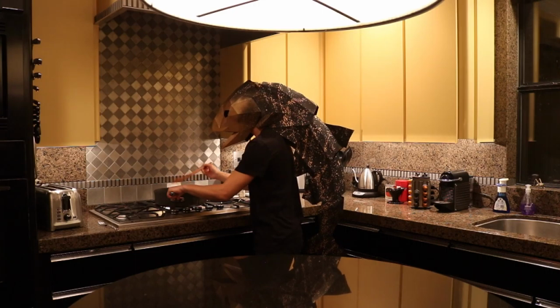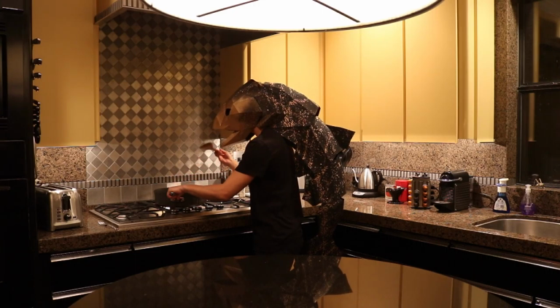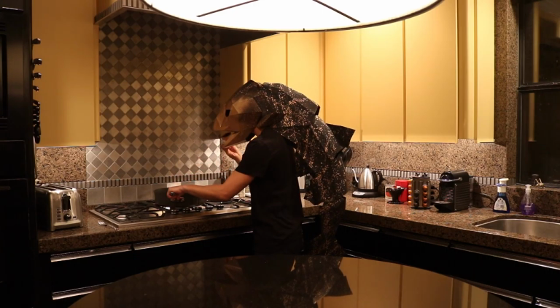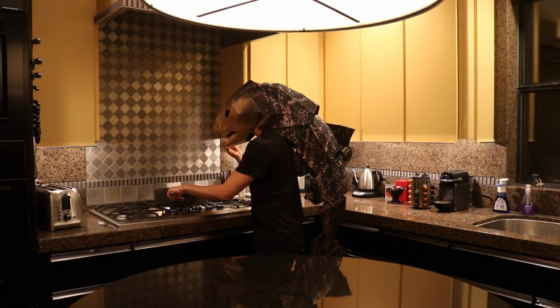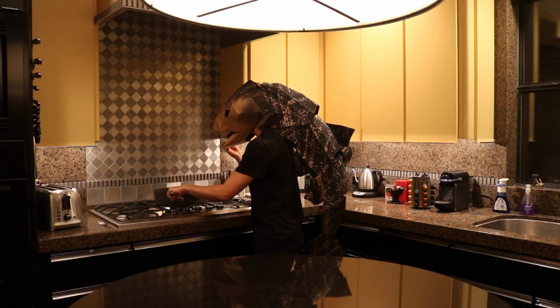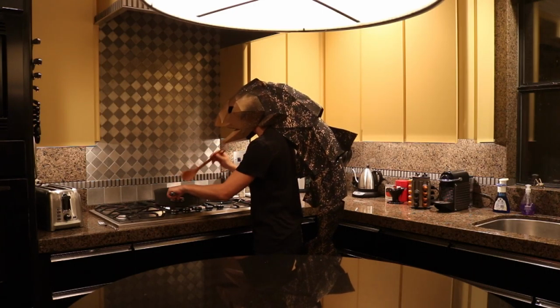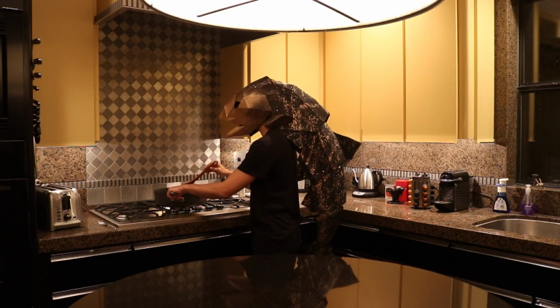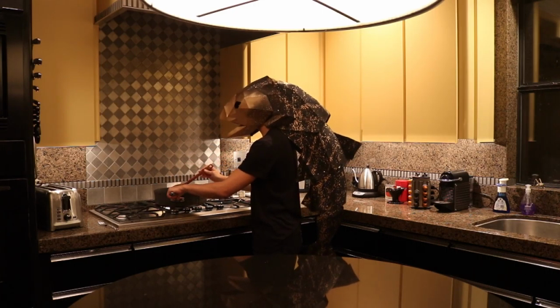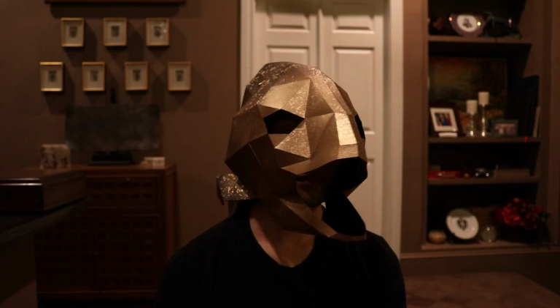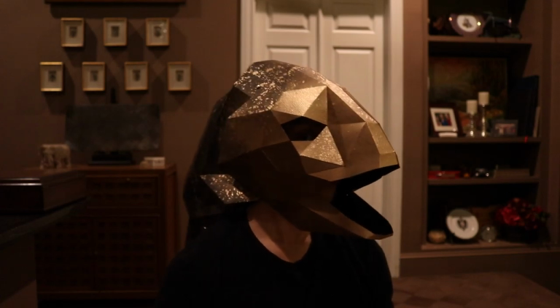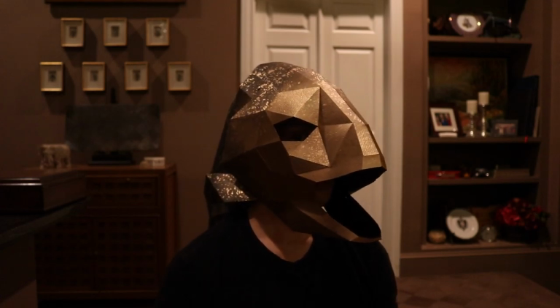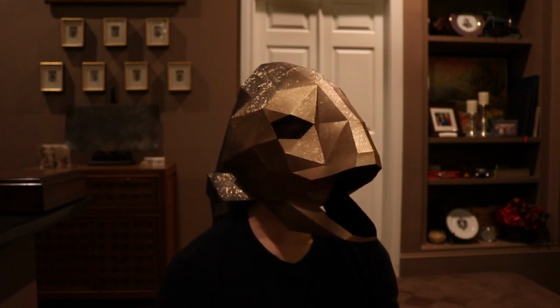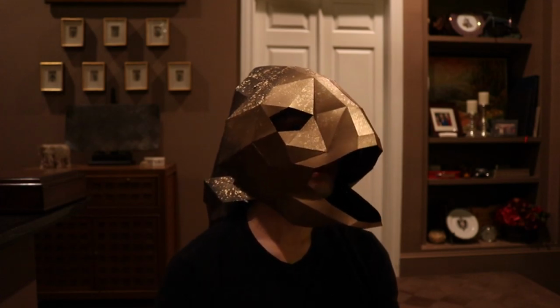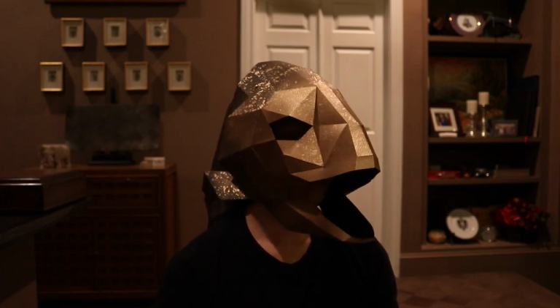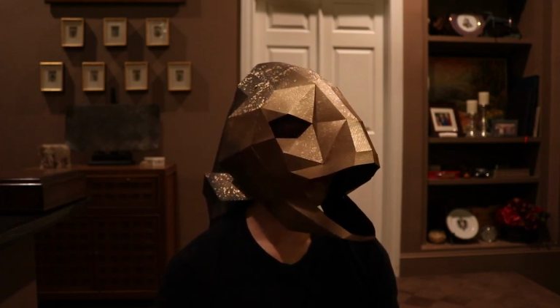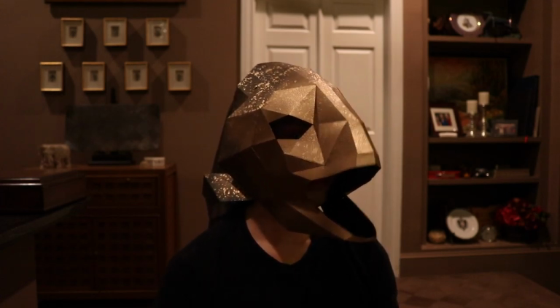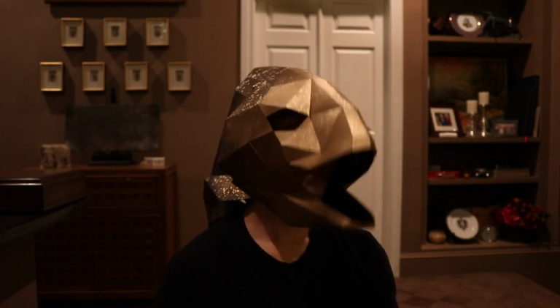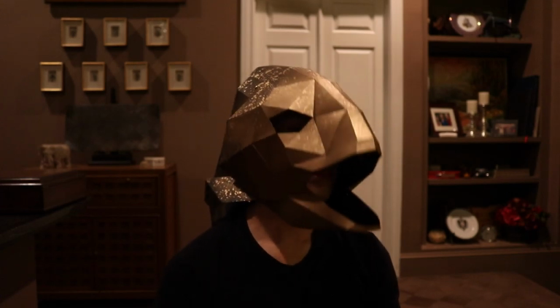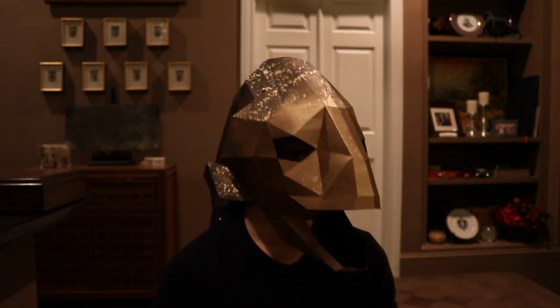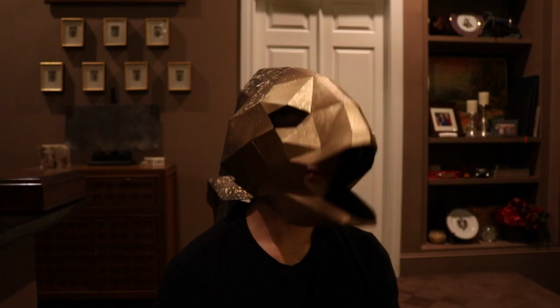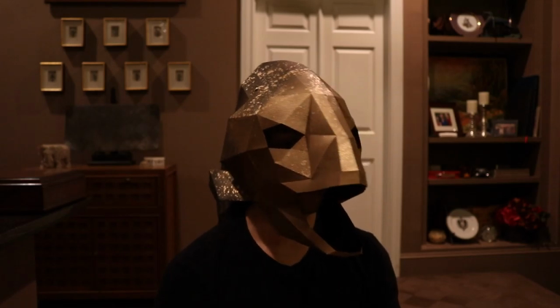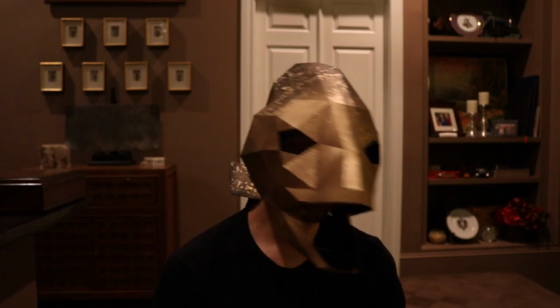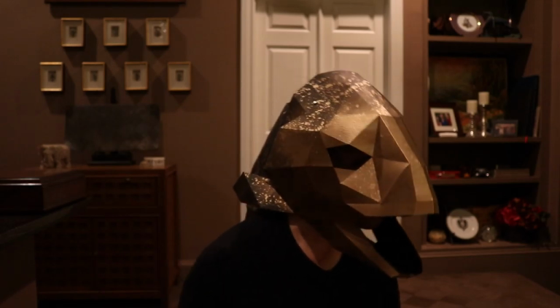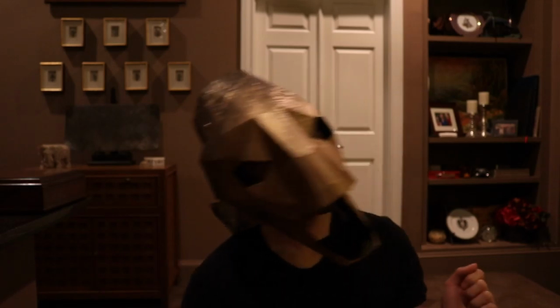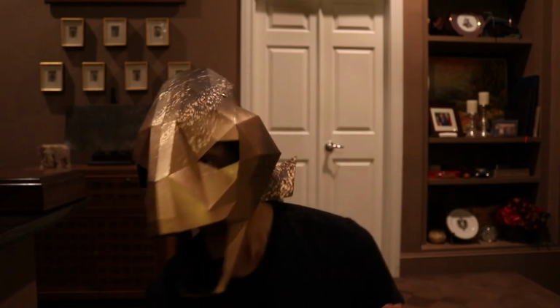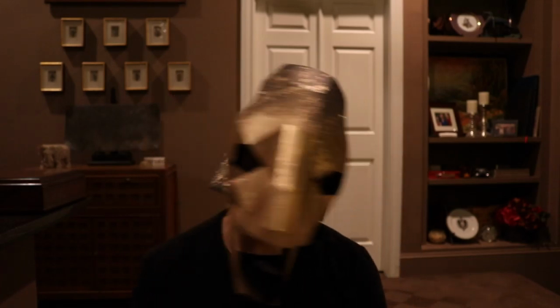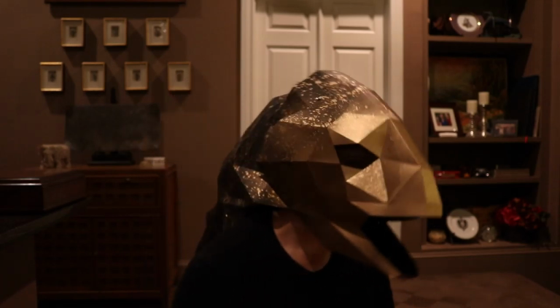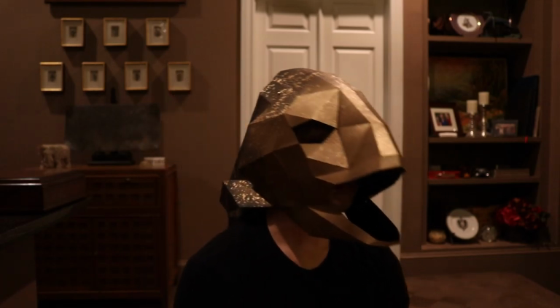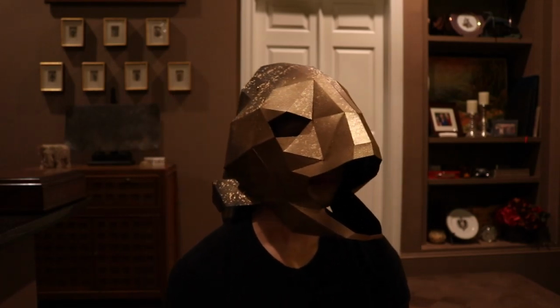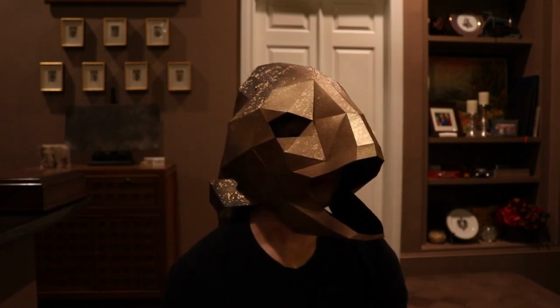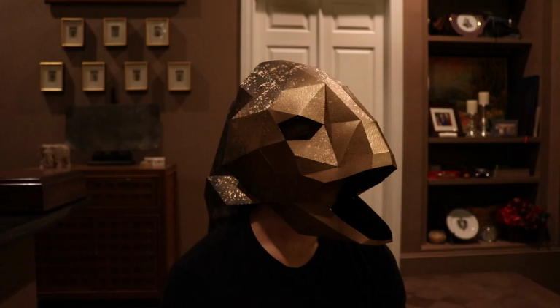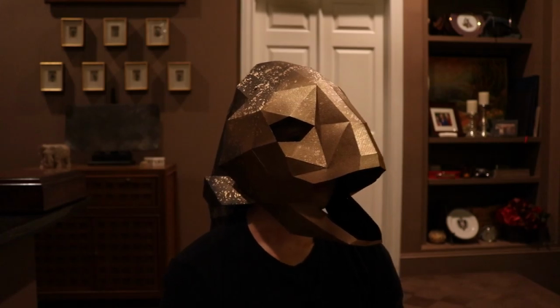And there you have it — a fish out of water. Alright, that's it for today. If you have any questions, feel free to ask. I hope you guys liked it. Have a happy Halloween, go party hard. And I'll see you guys next time. As always, love Adam.